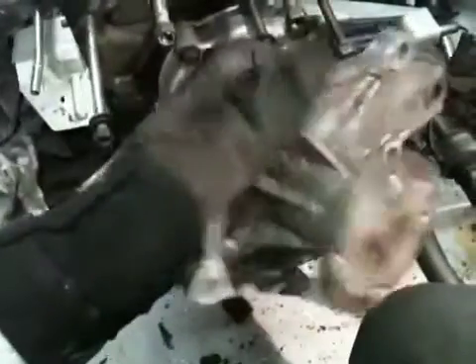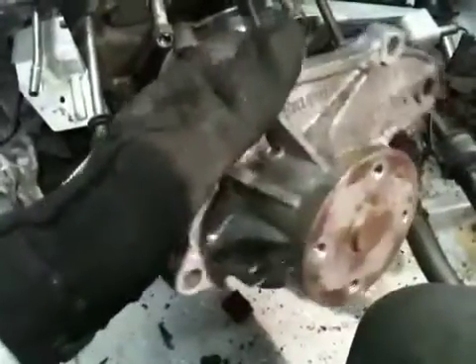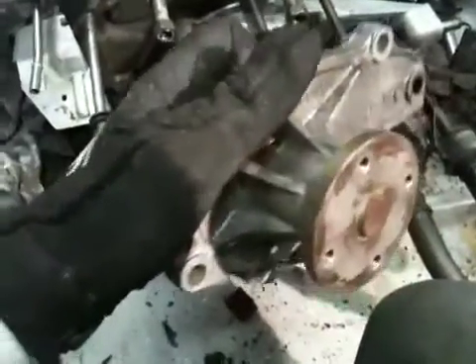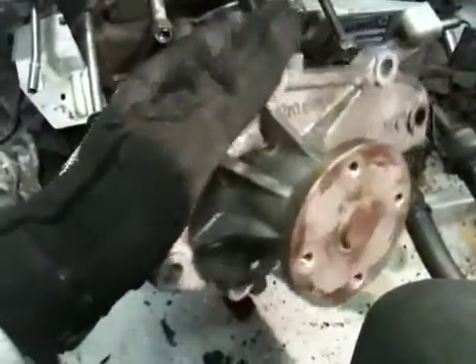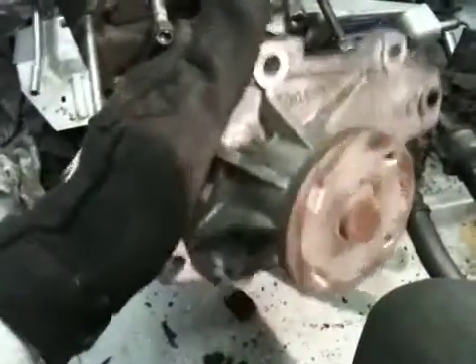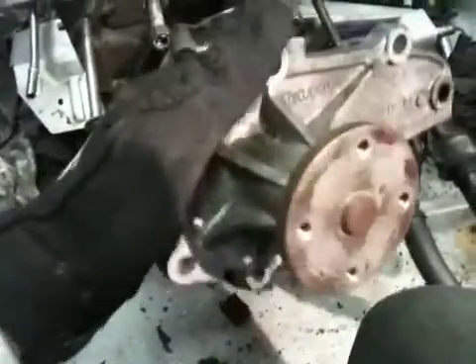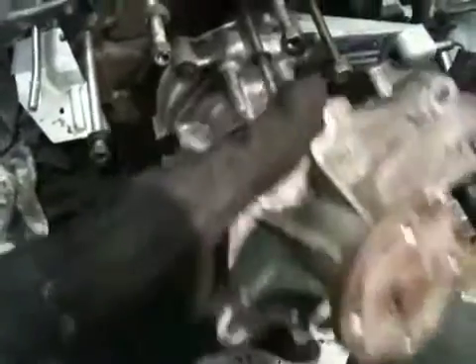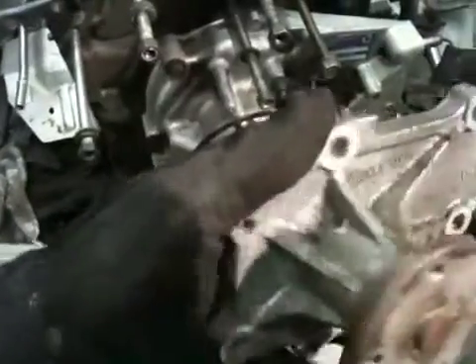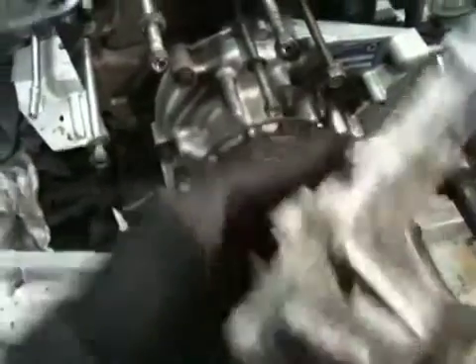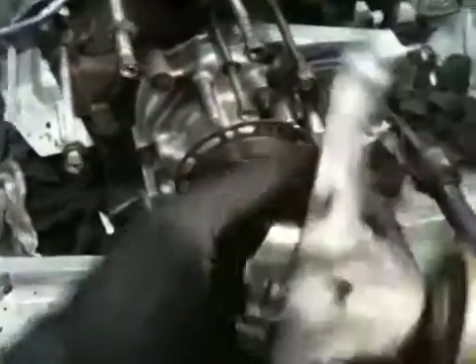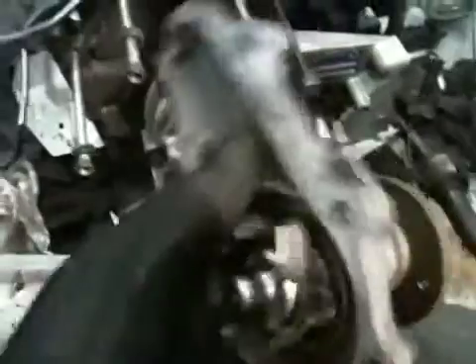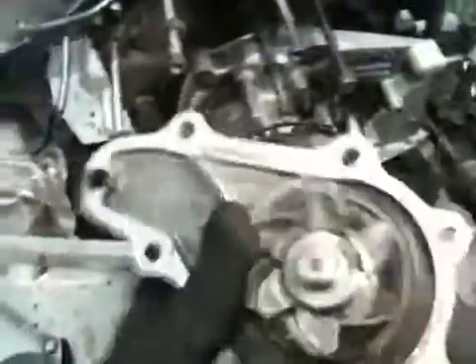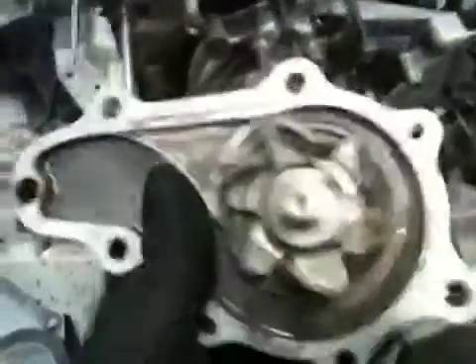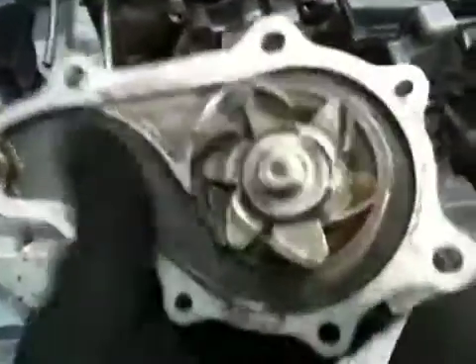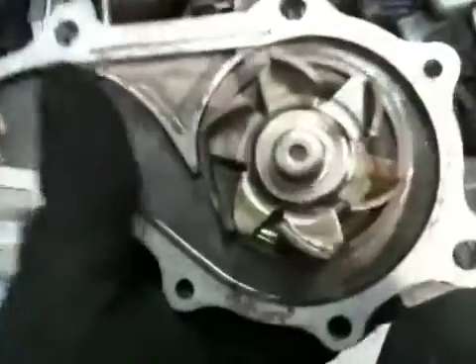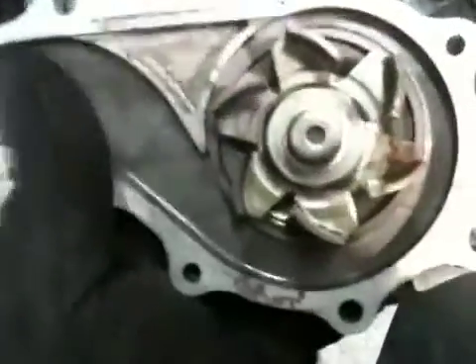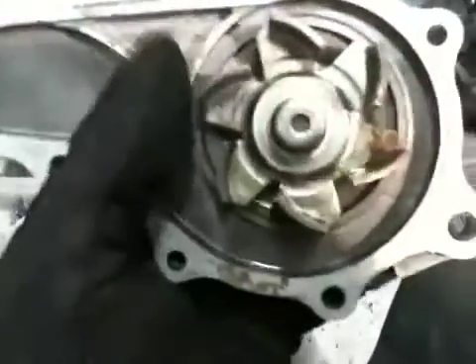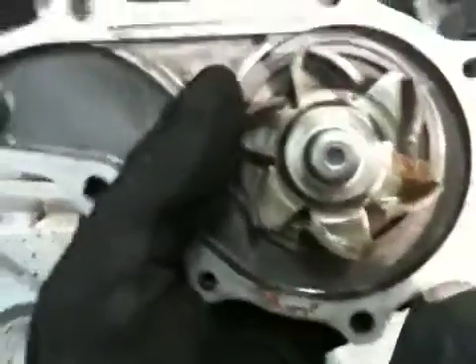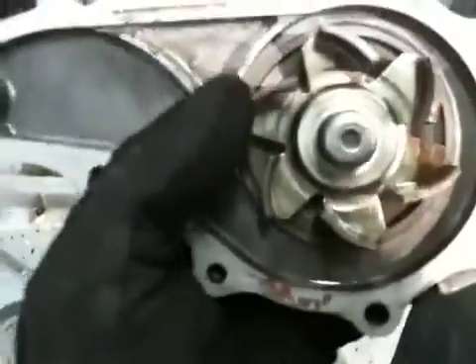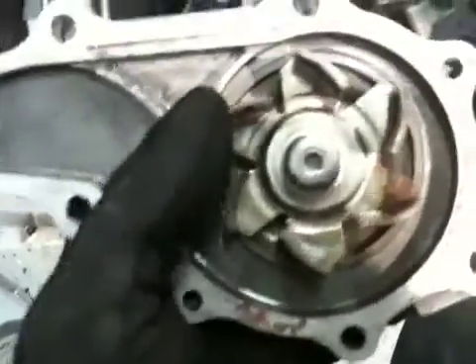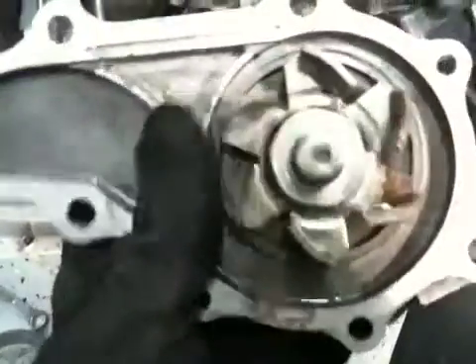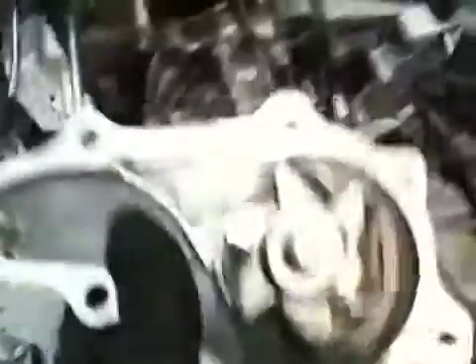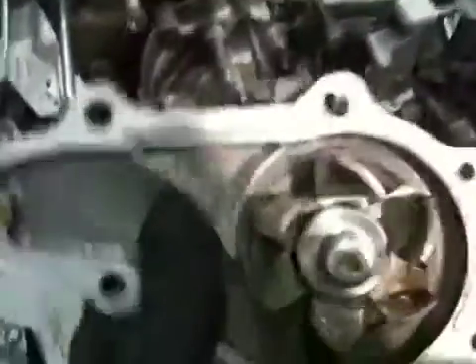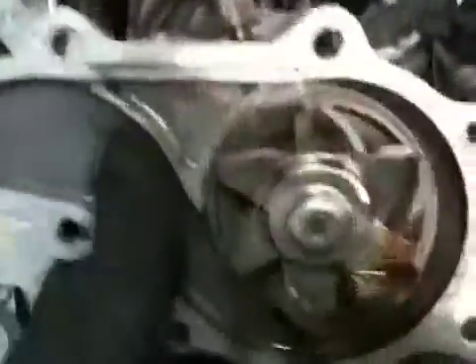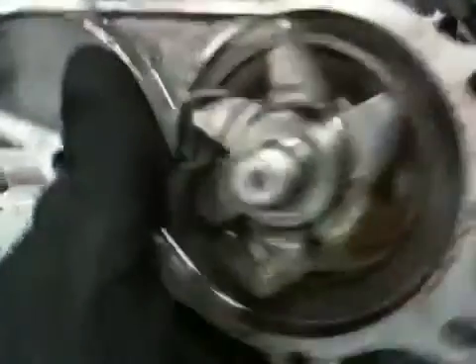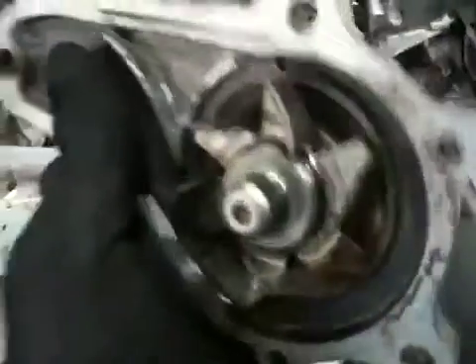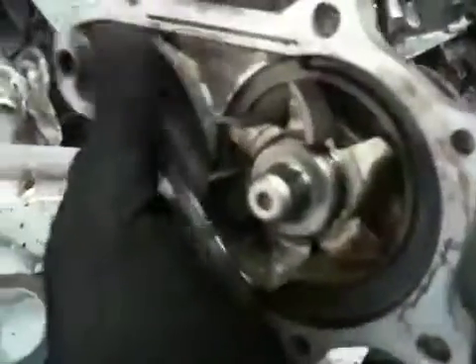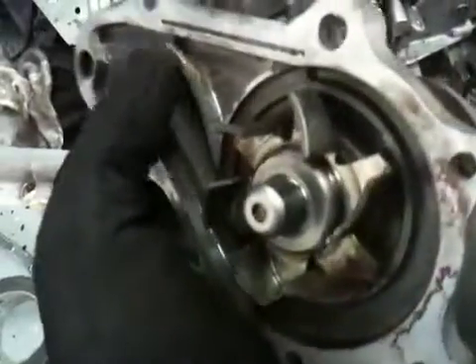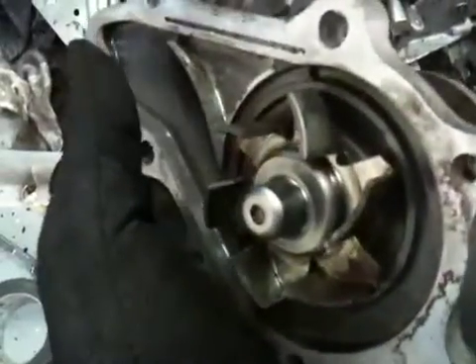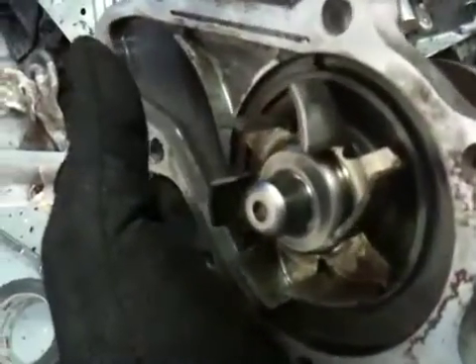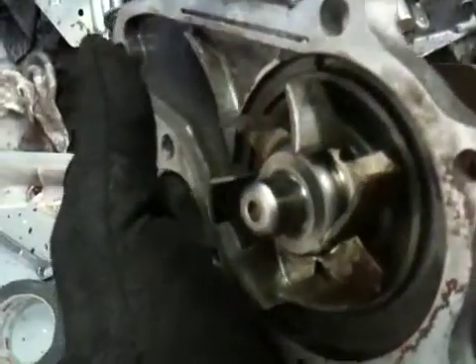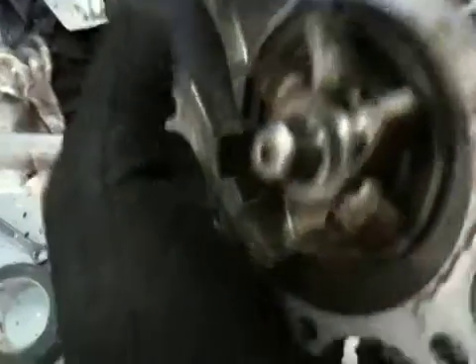You guys can spin it by hand when you don't have the belt on there. On the other side of it, it's kind of wild — unless you're a mechanic, then it's not that wild. It's pretty straightforward. It's kind of a cool looking little fan, more or less.